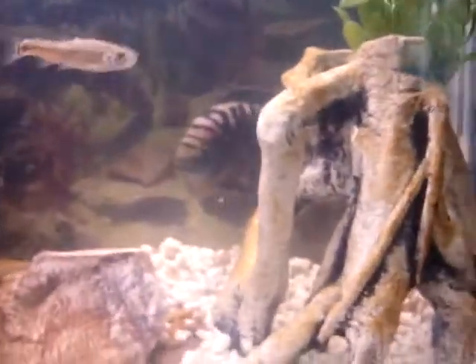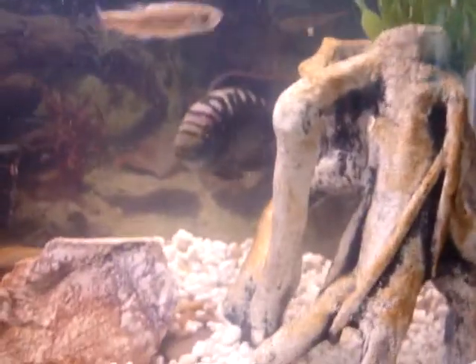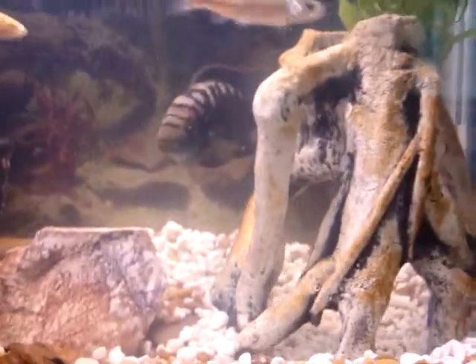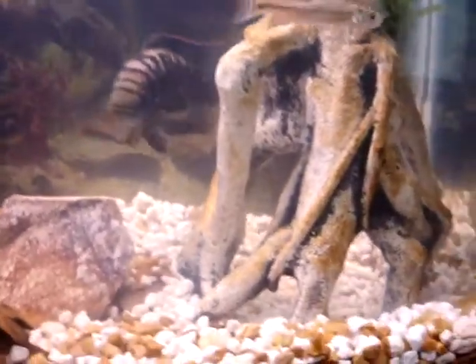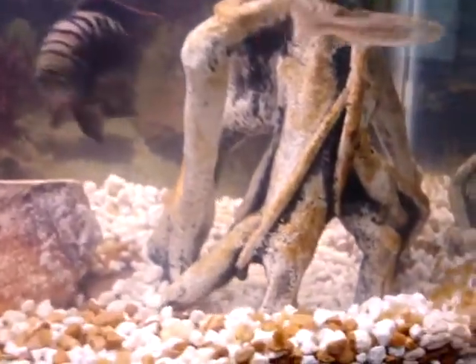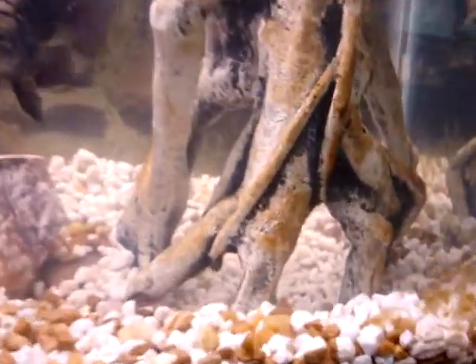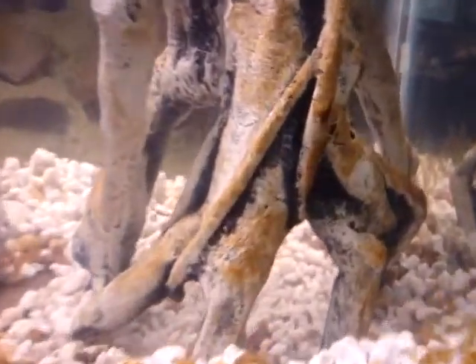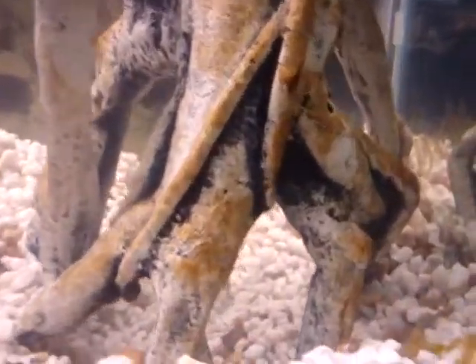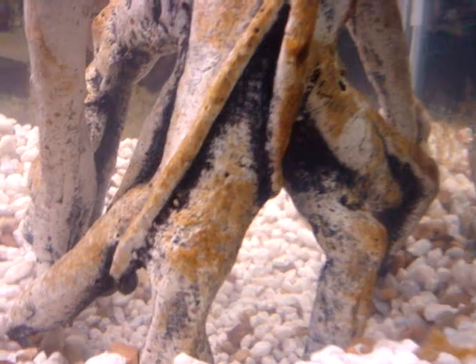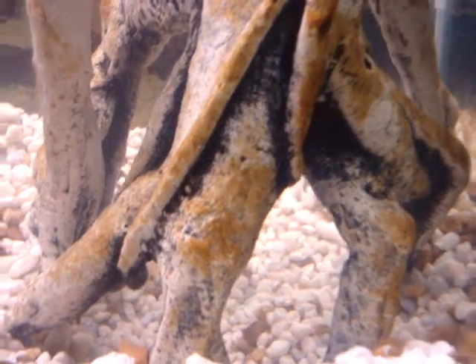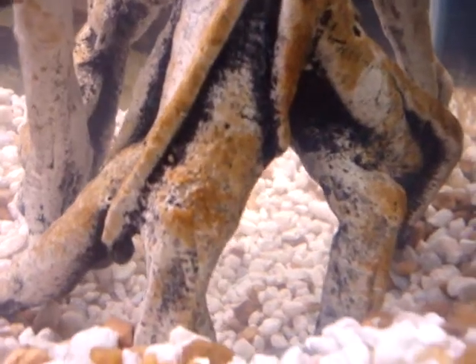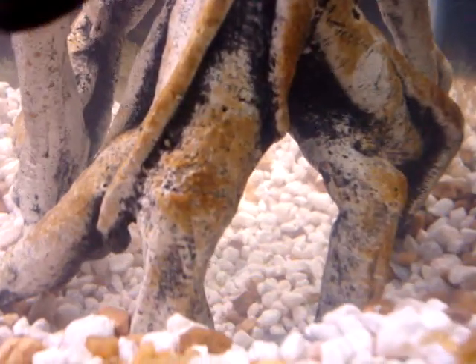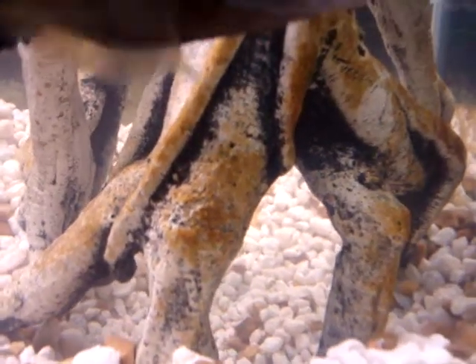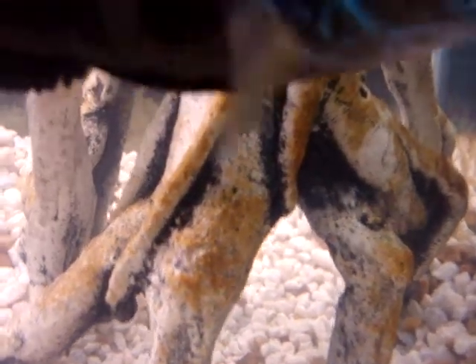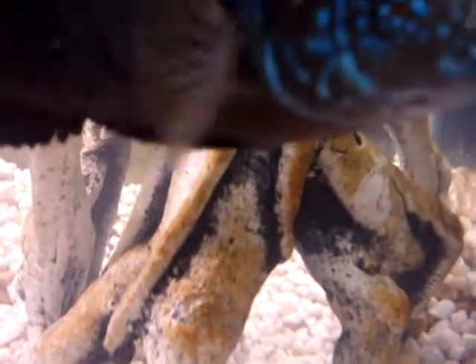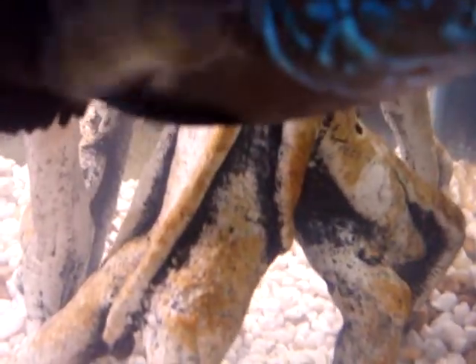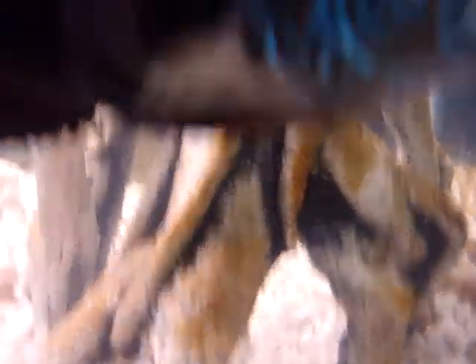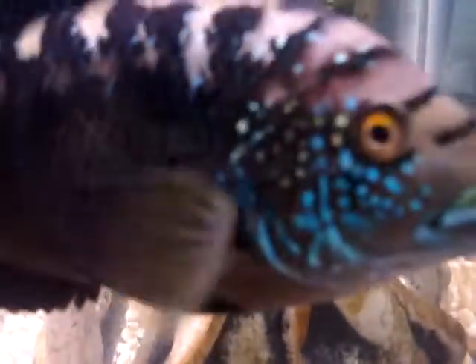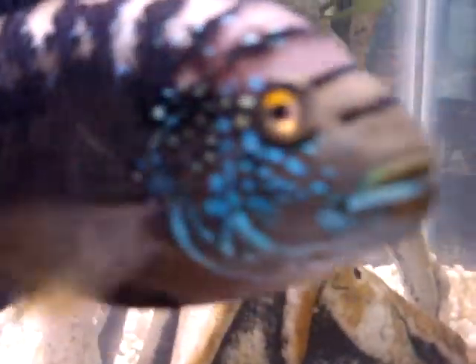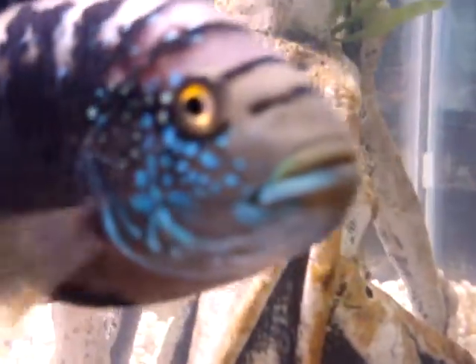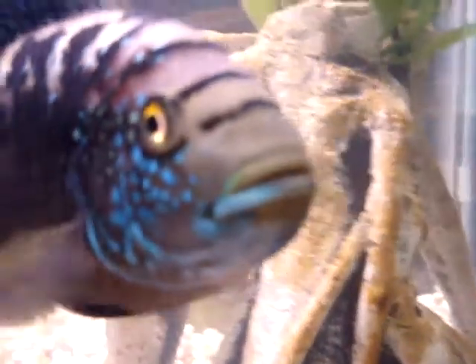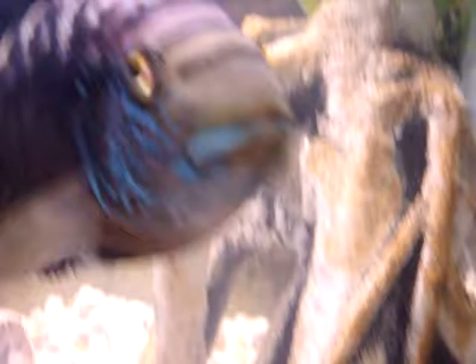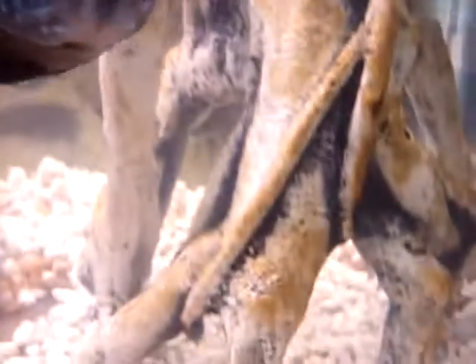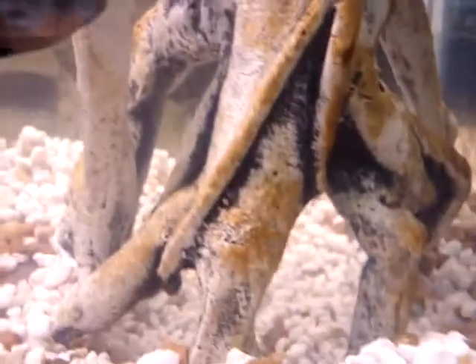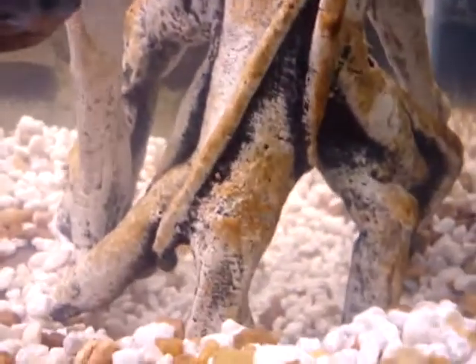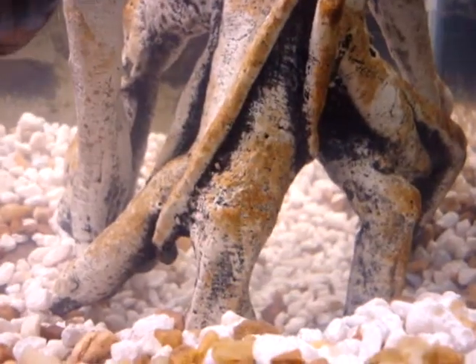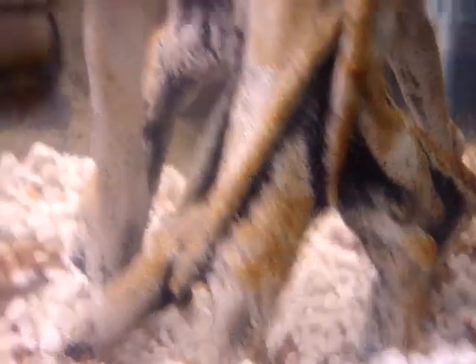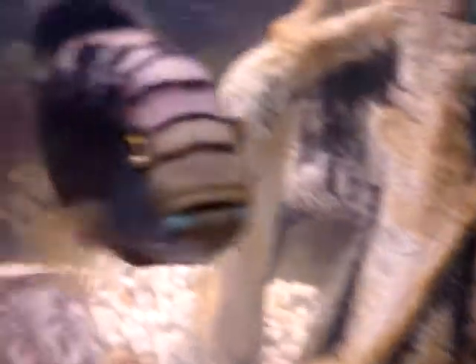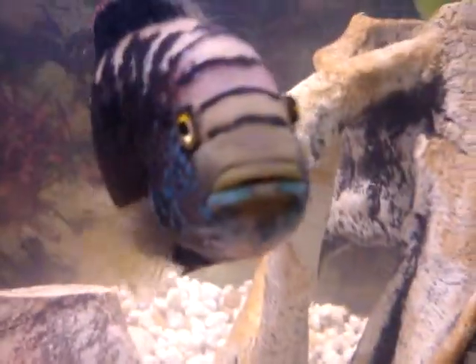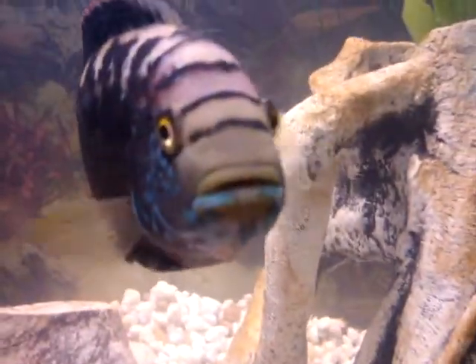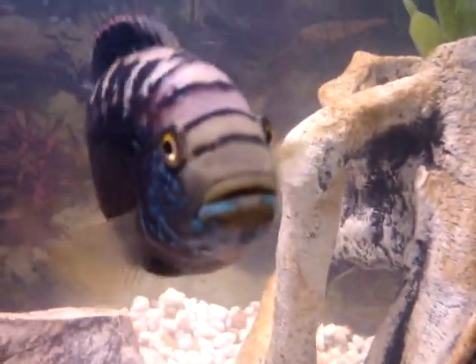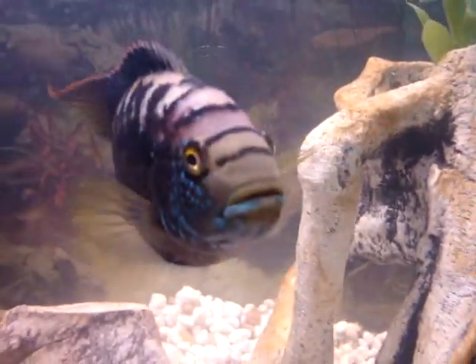It's right back there and down inside here — you can't really see him, but he's got some live fish down in there. He's very protective.